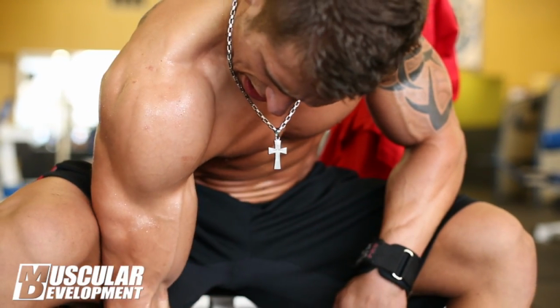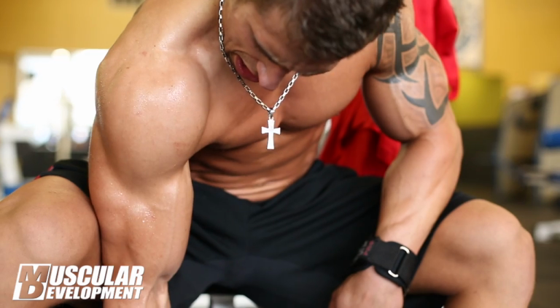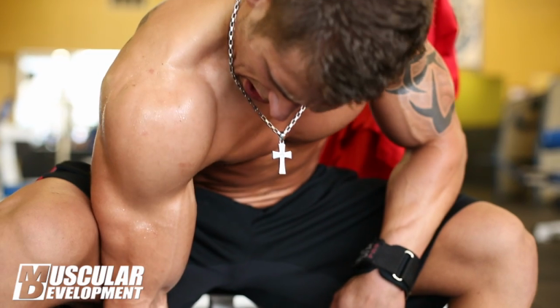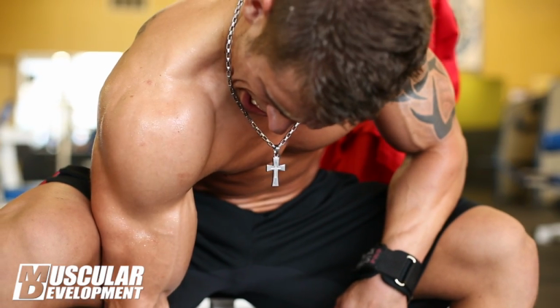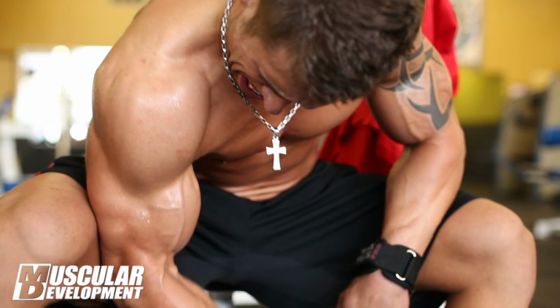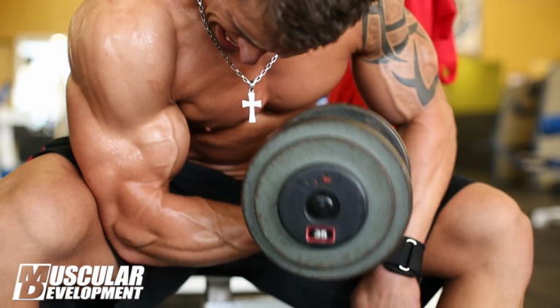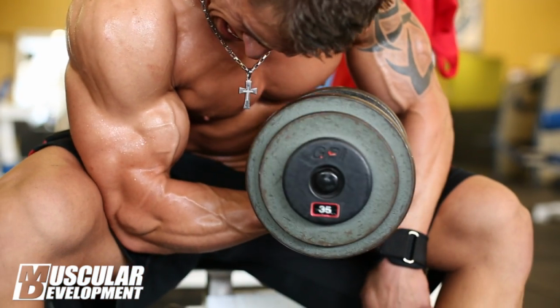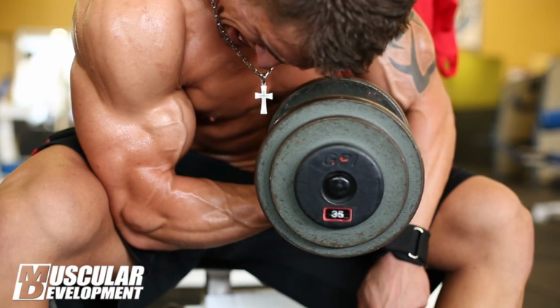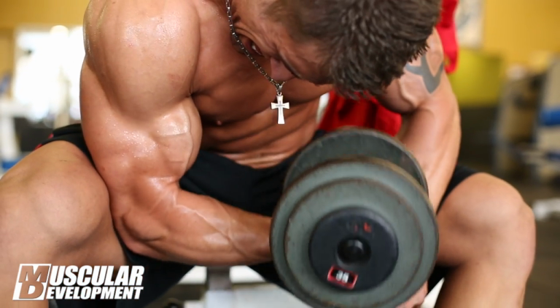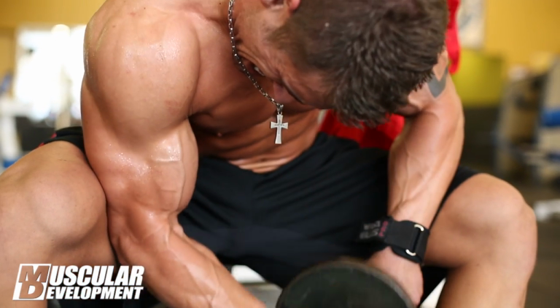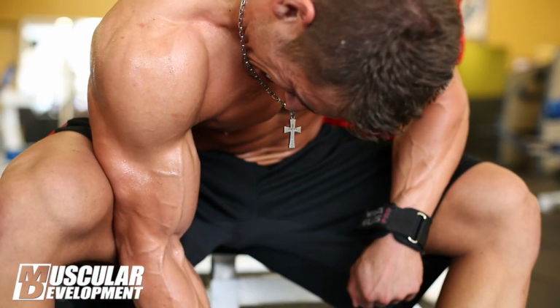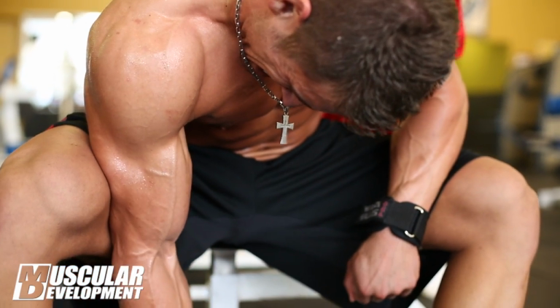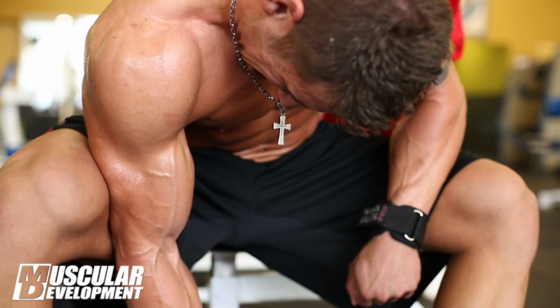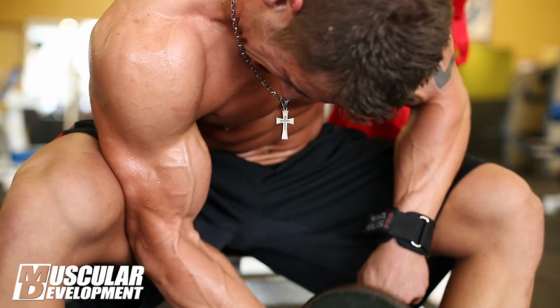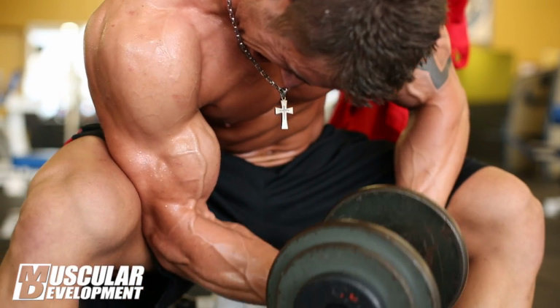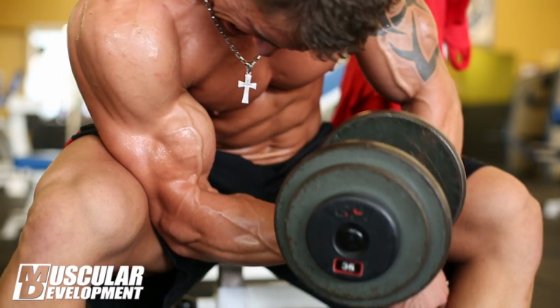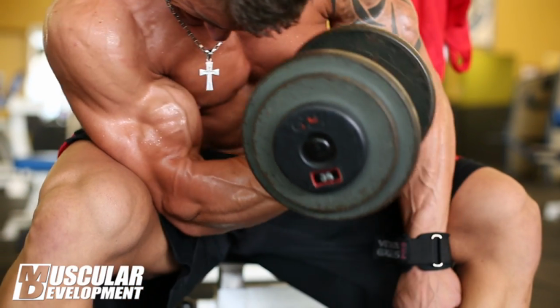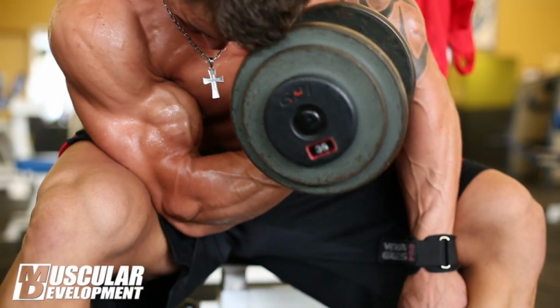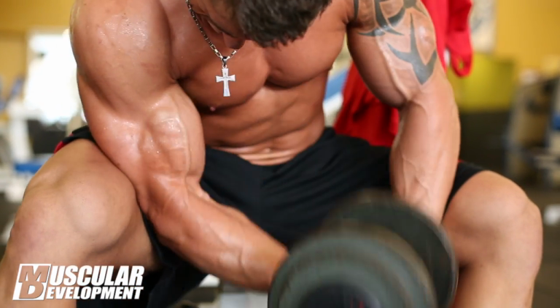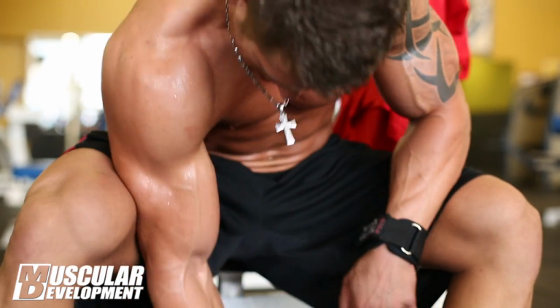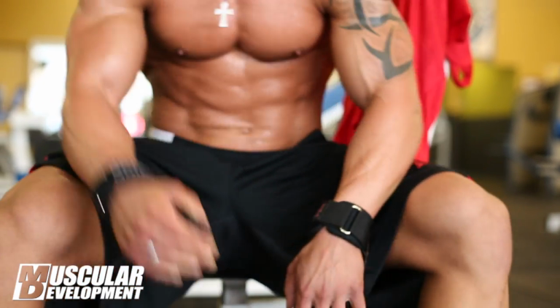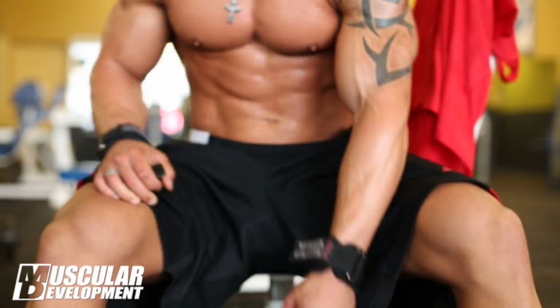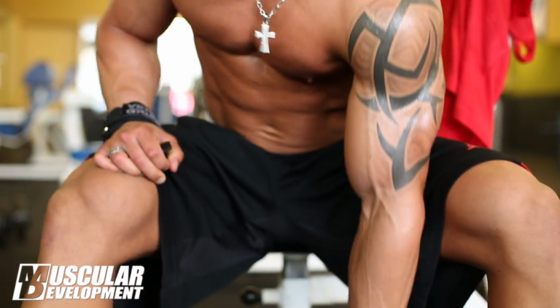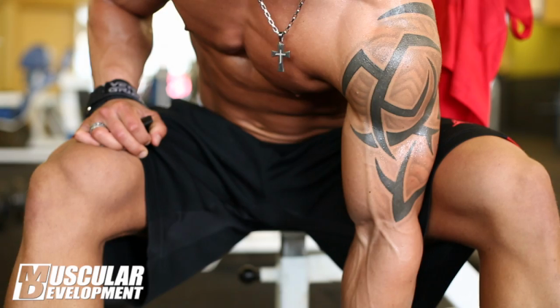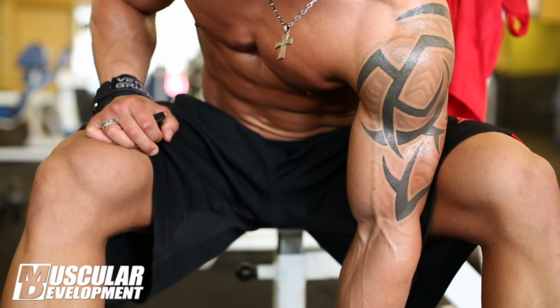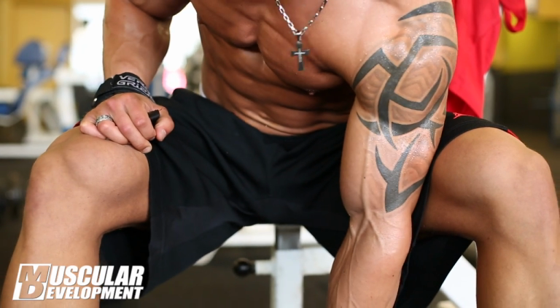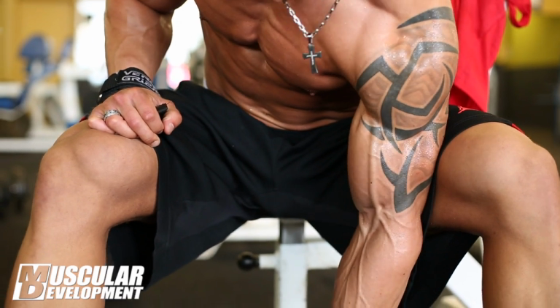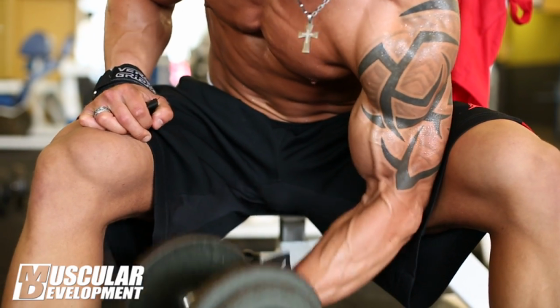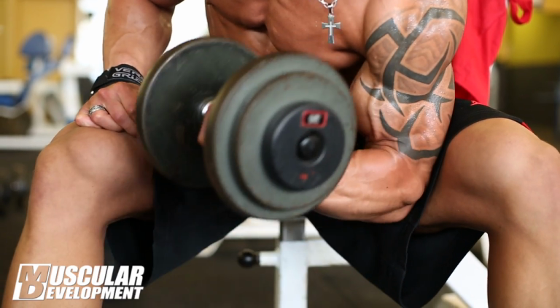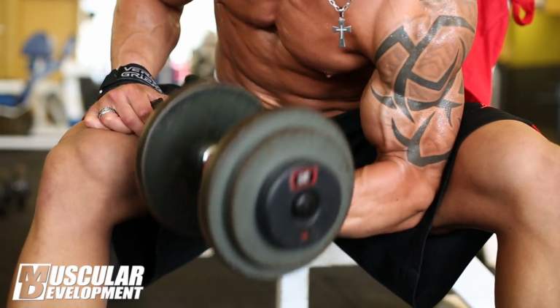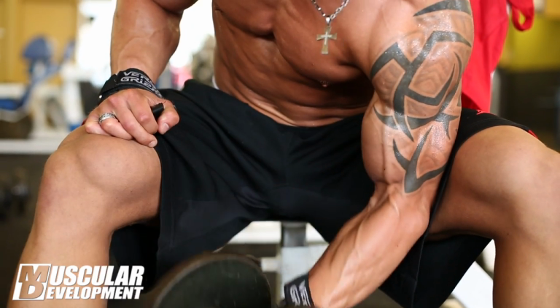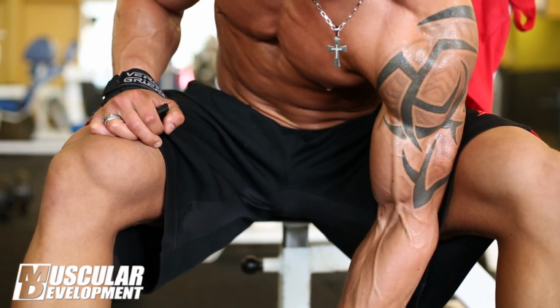Last year I took second at Collegiate Nationals in middleweight. This year I'm looking for redemption and my goal is to get first place. I know I brought up the parts I needed to bring up and I'm excited to display that for the judges.